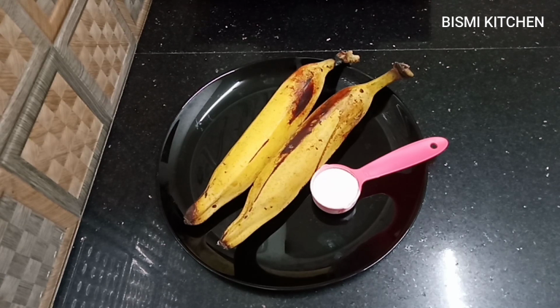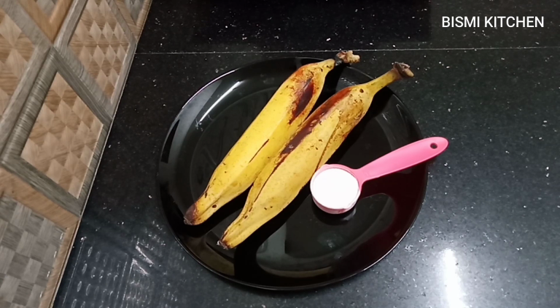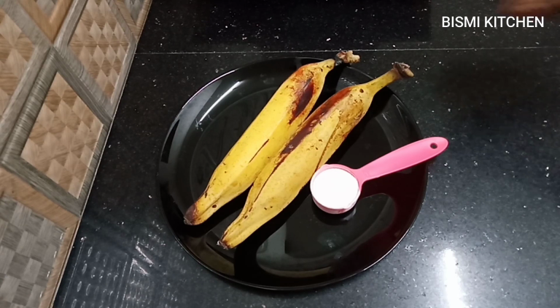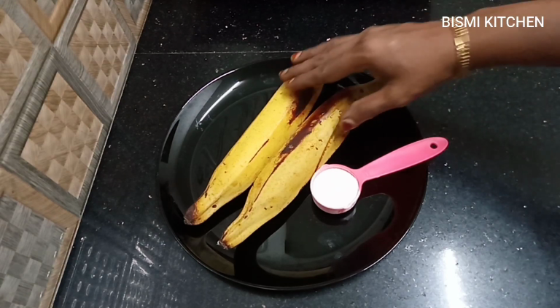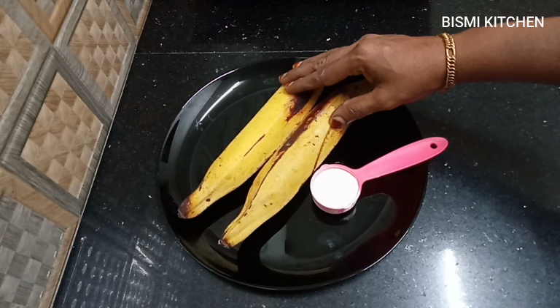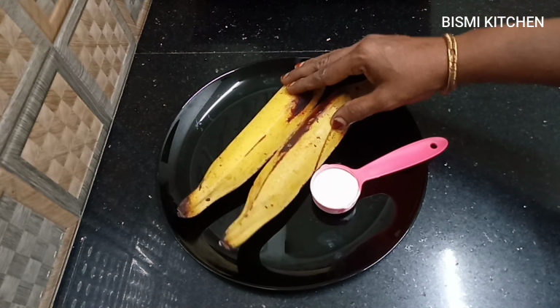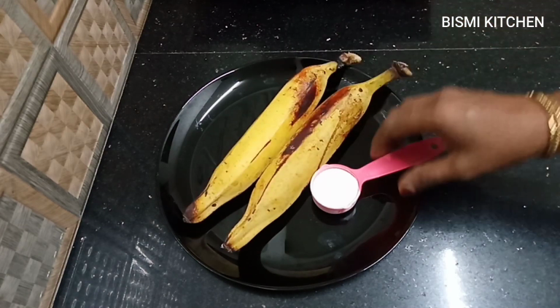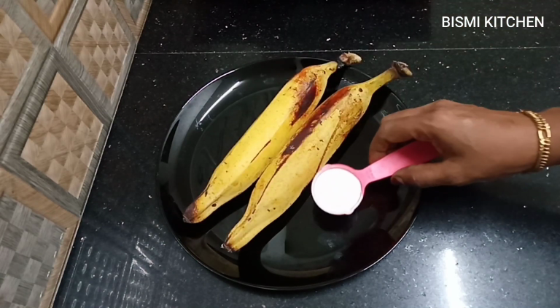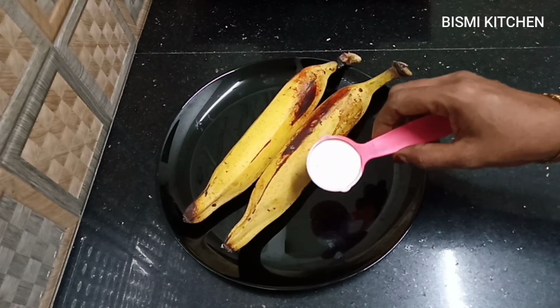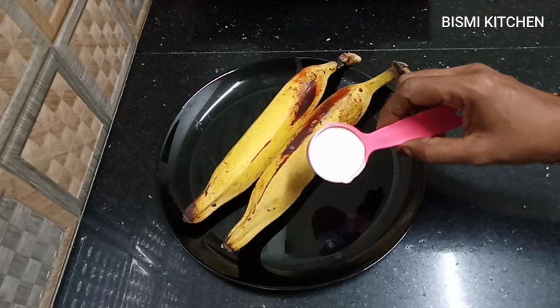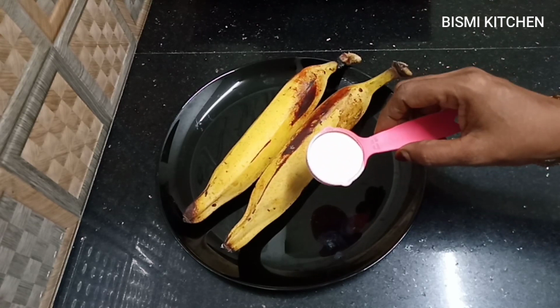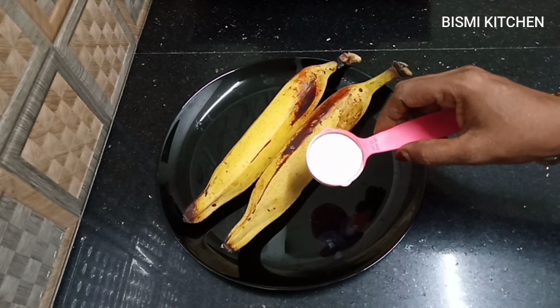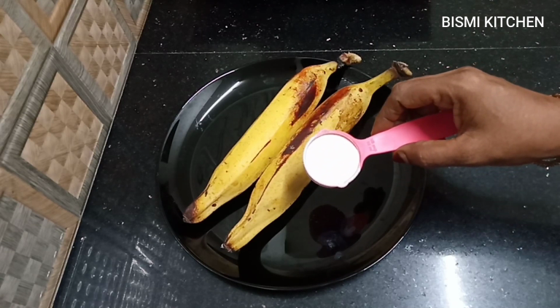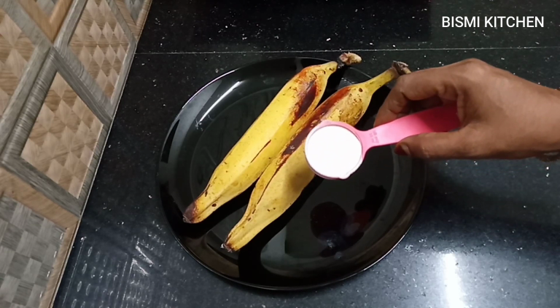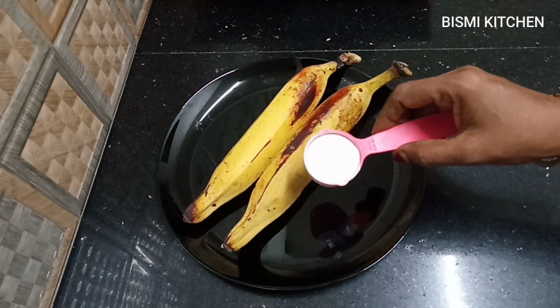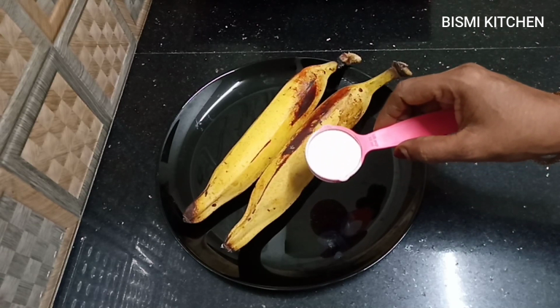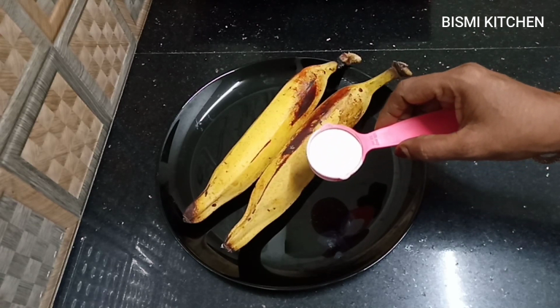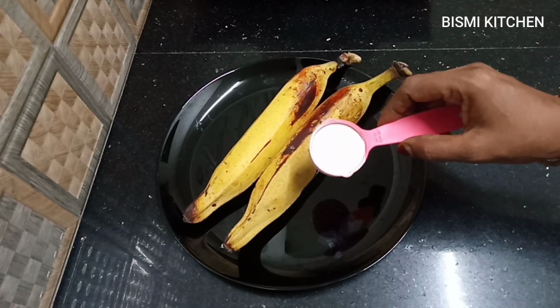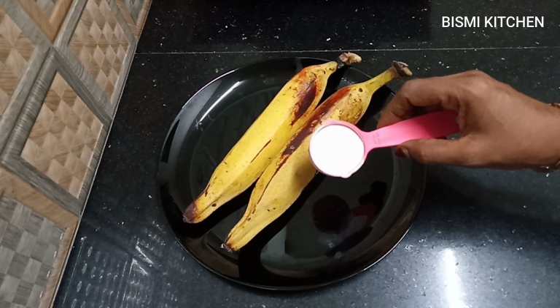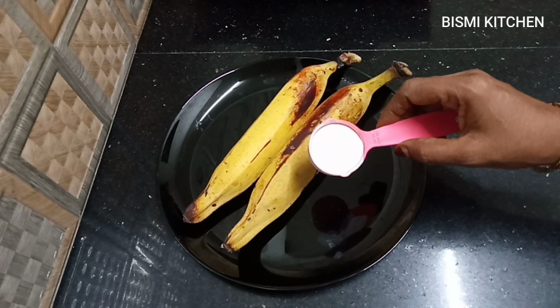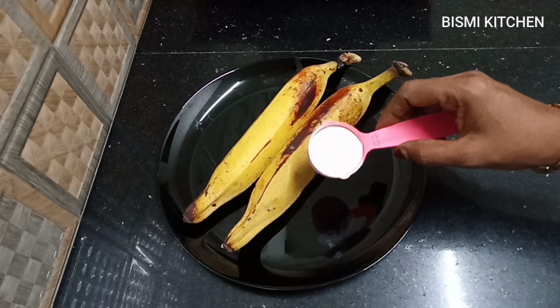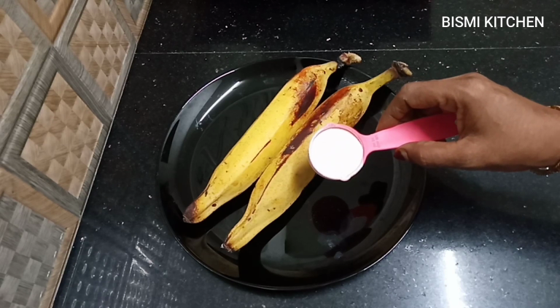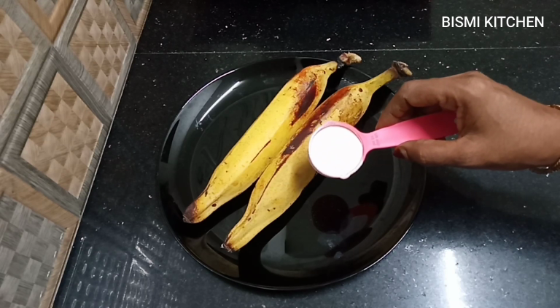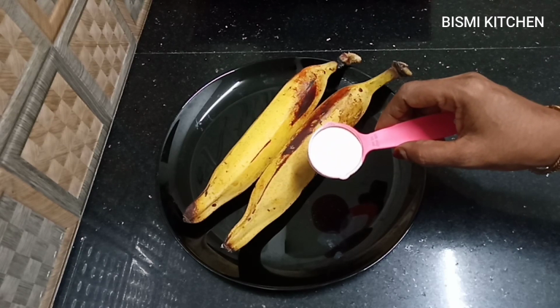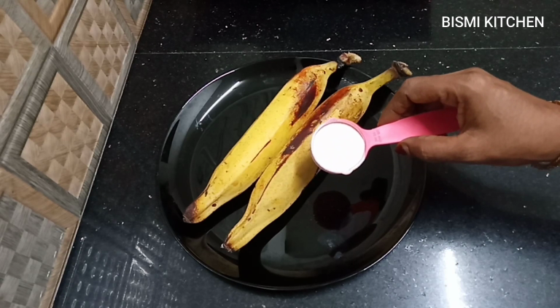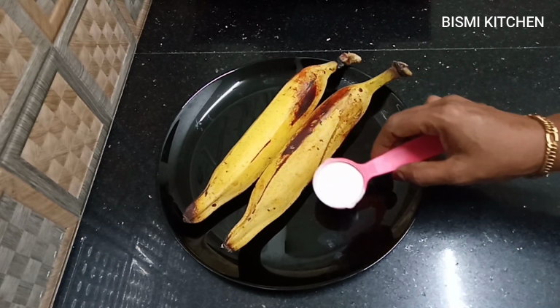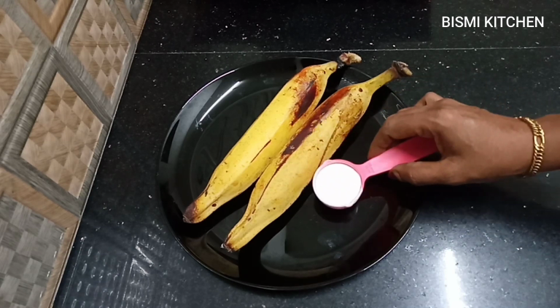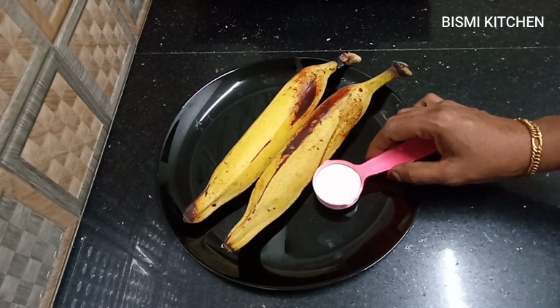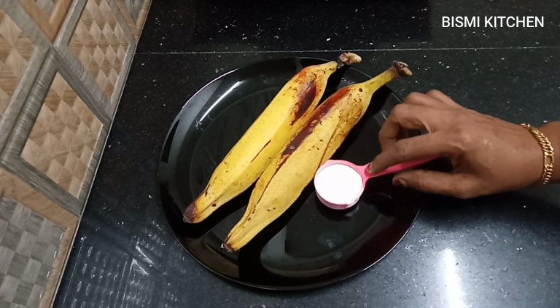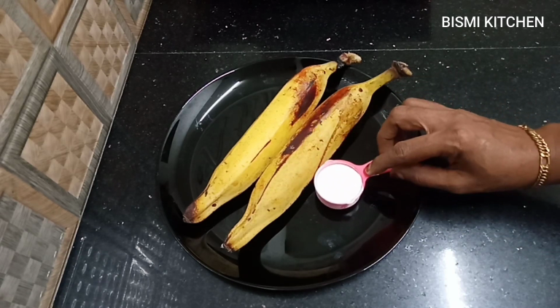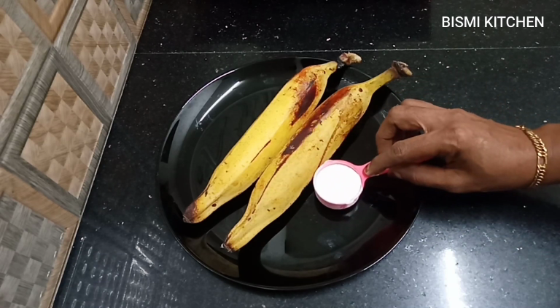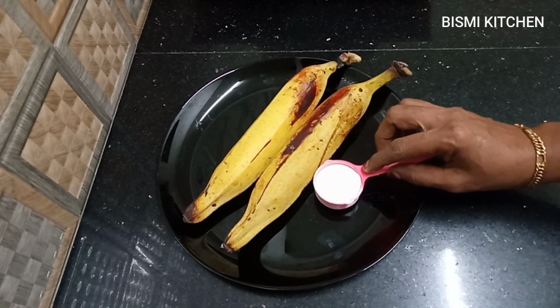We have 2 cups of water. We have 2 spoons of water. We have 1 cup of water. We have 2 cups of water. Then we are ready.